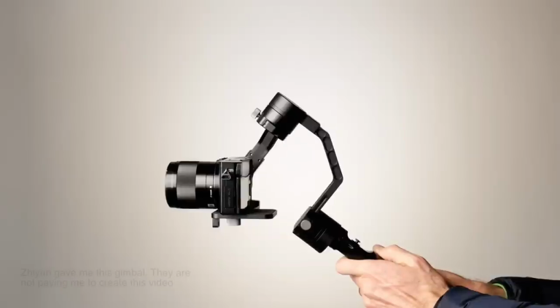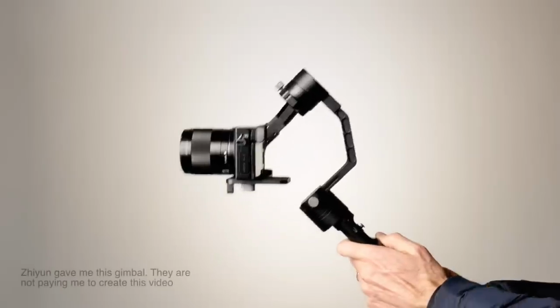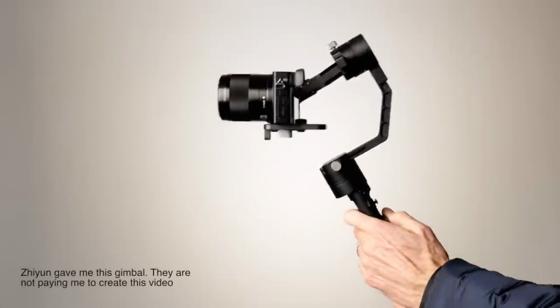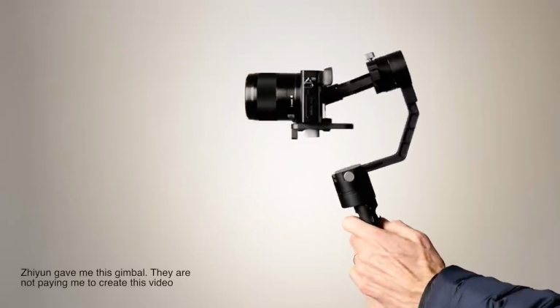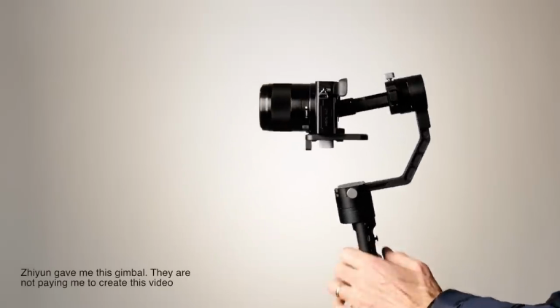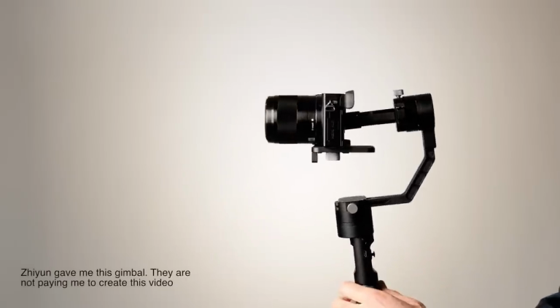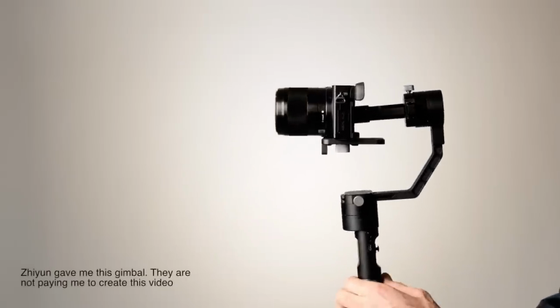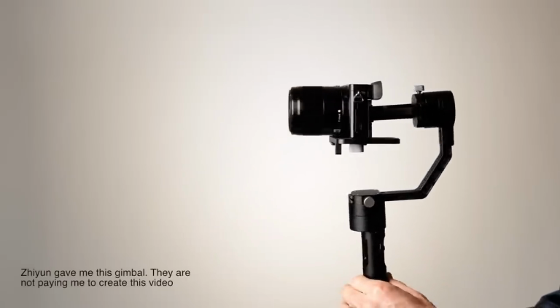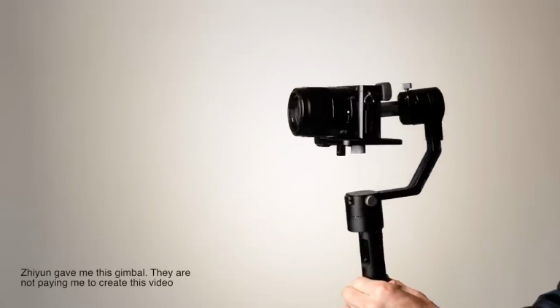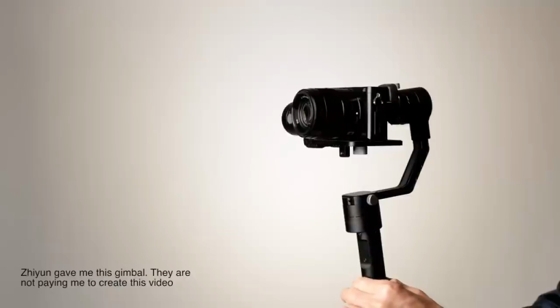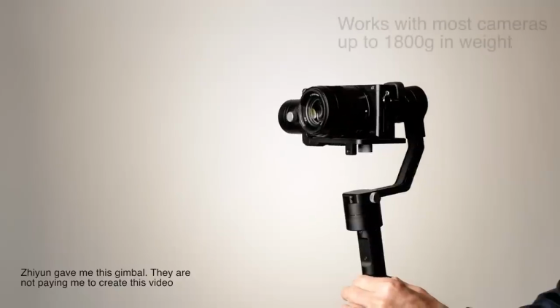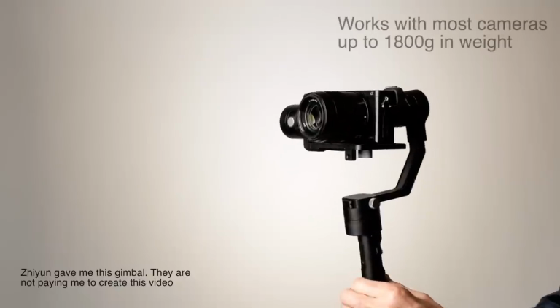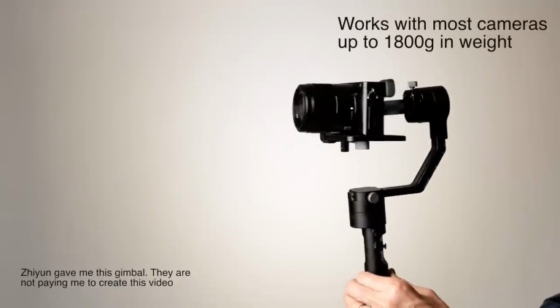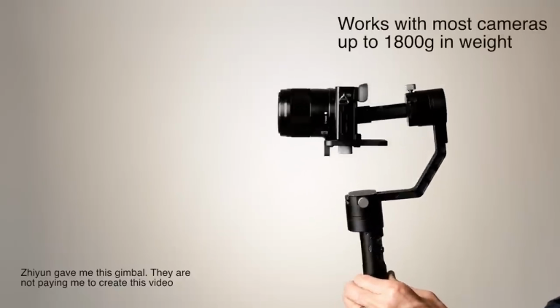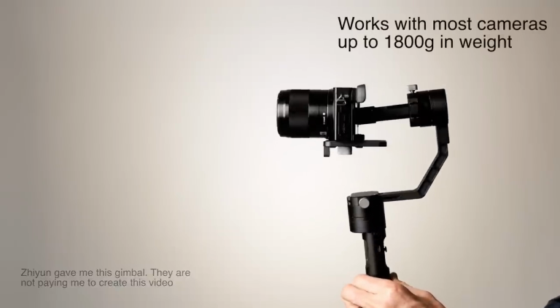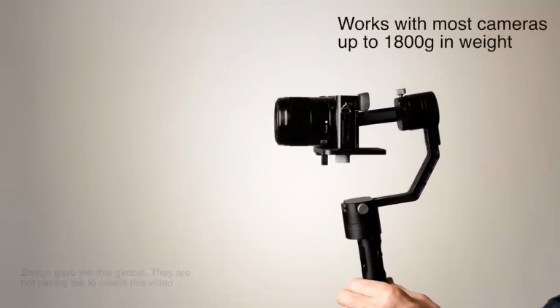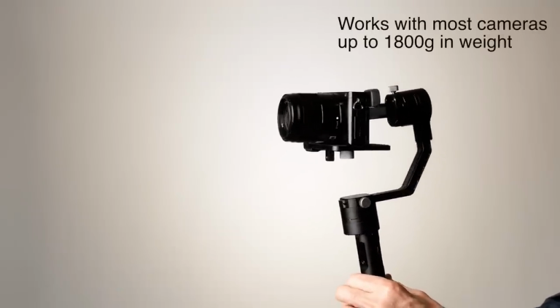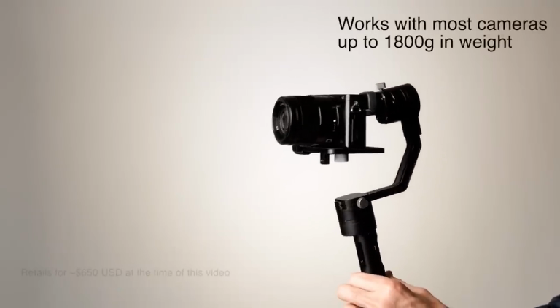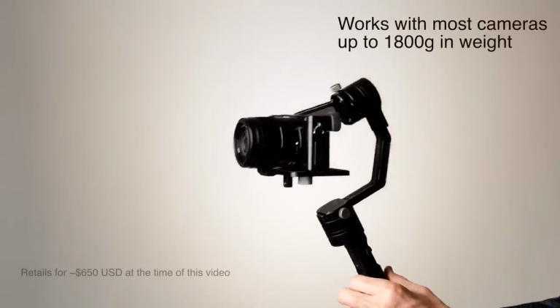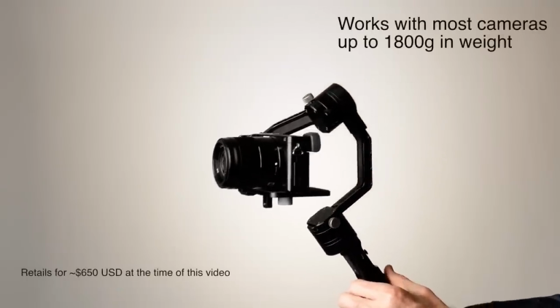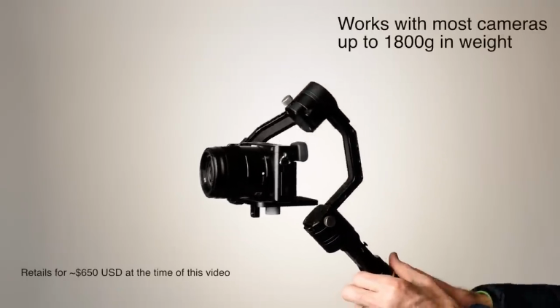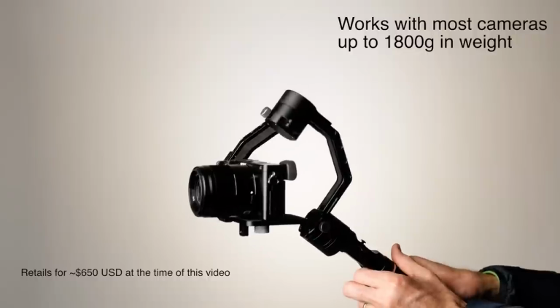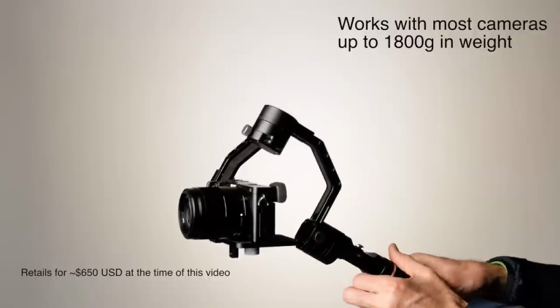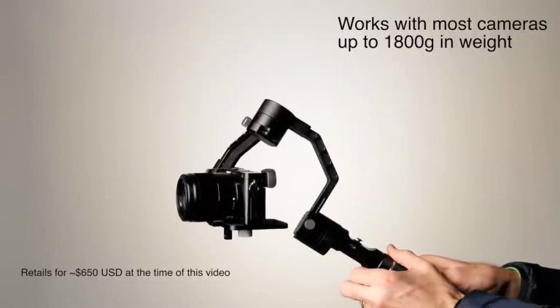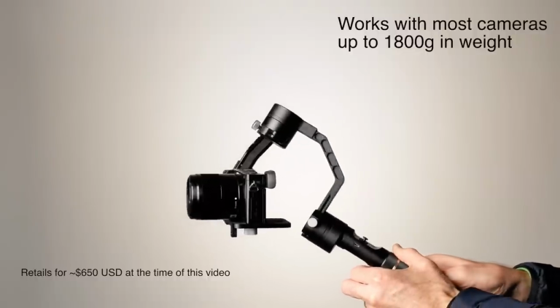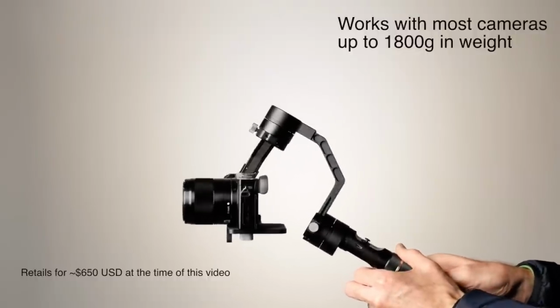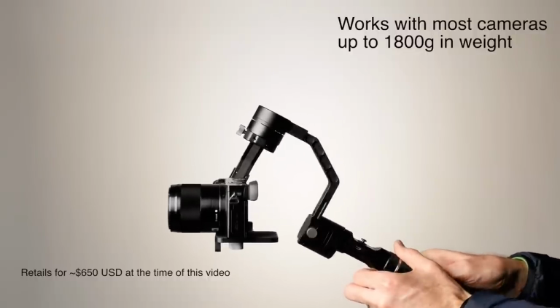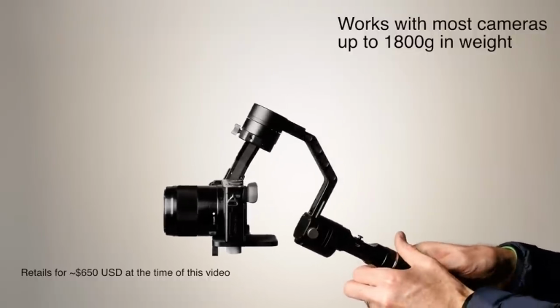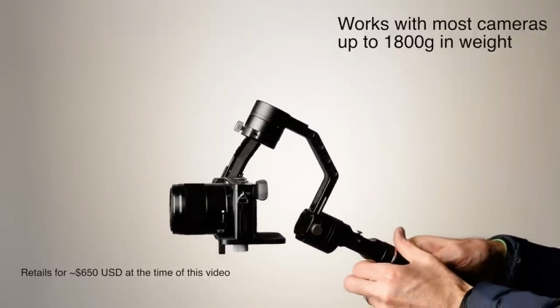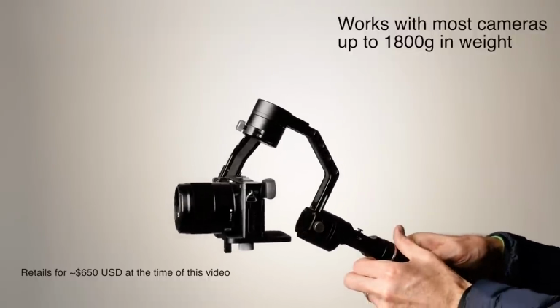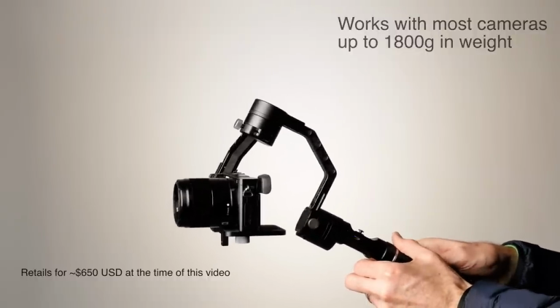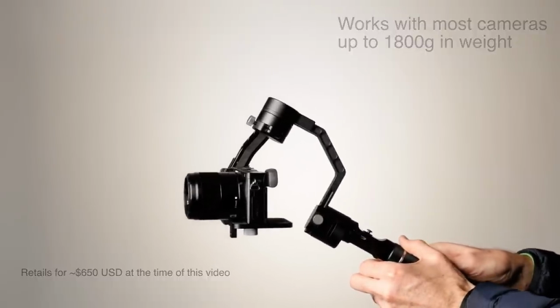We'll be using the Zhiyun Tech Crane gimbal, which is made for mirrorless cameras like the Sony A7 cameras, or the A6000 series — 6300, 6500 — for the Panasonic Lumix series, and even for the Canon M series.